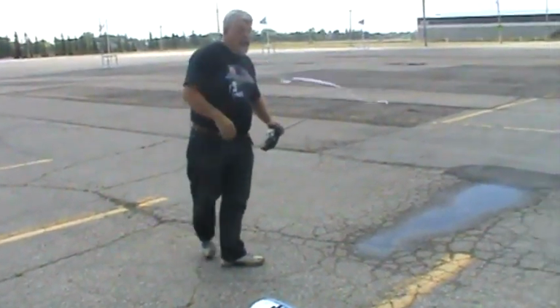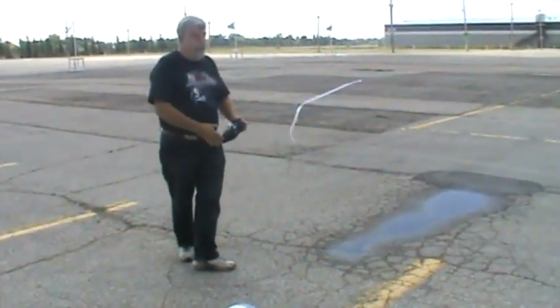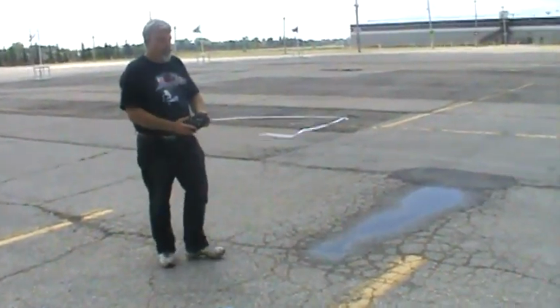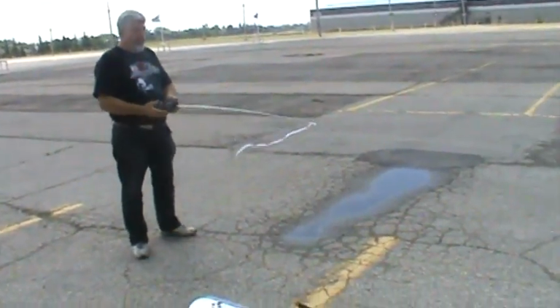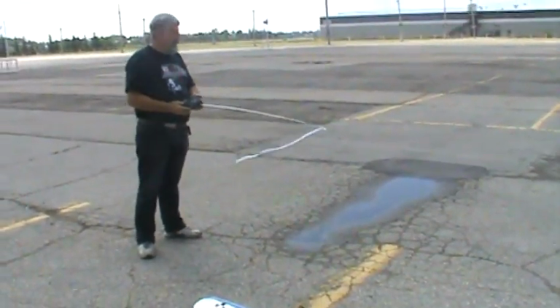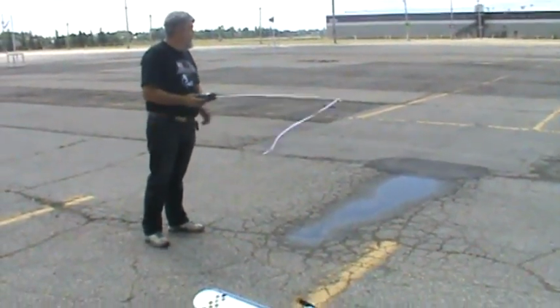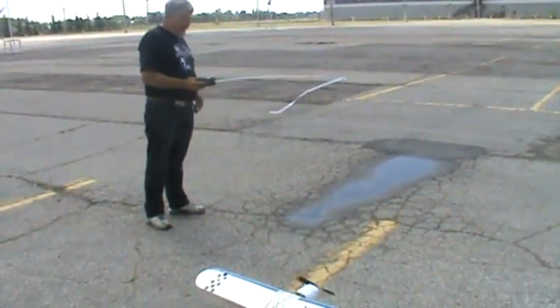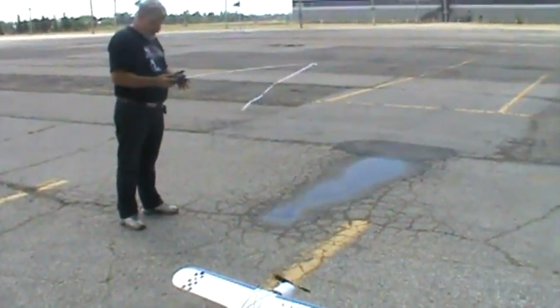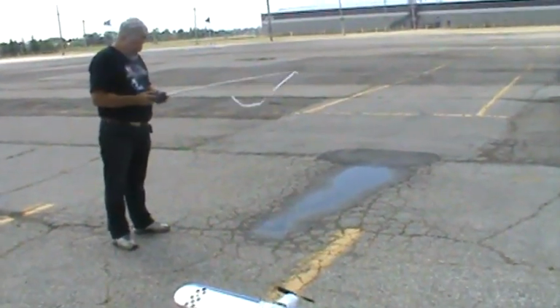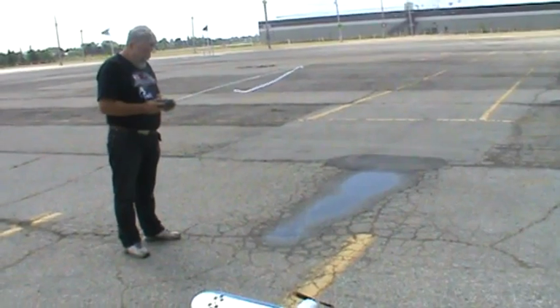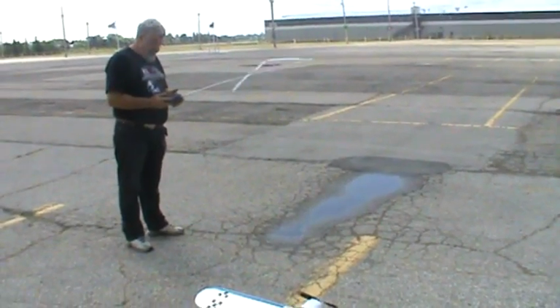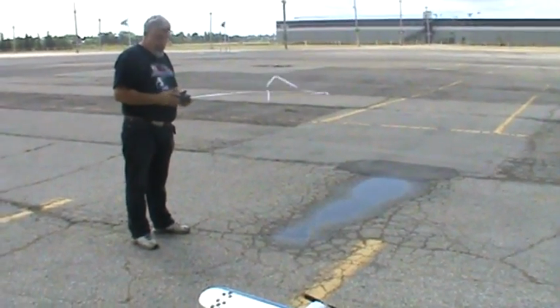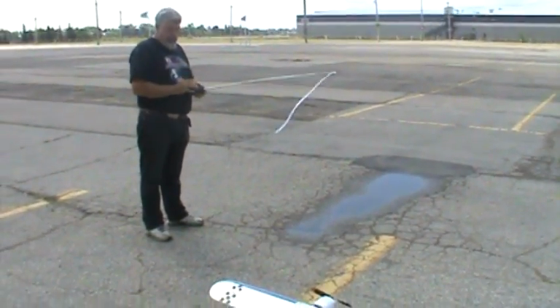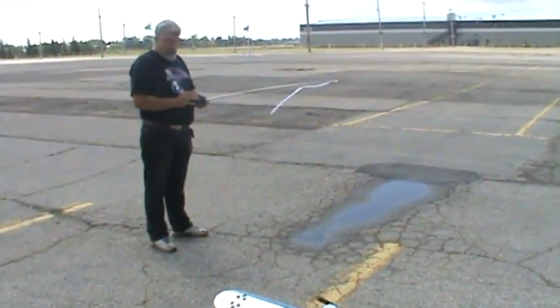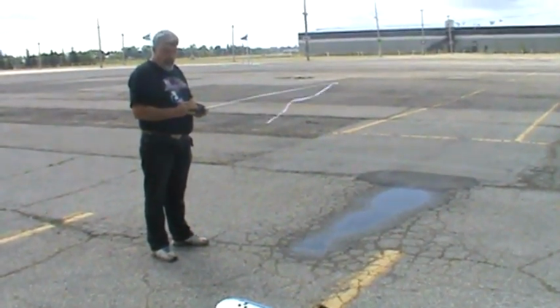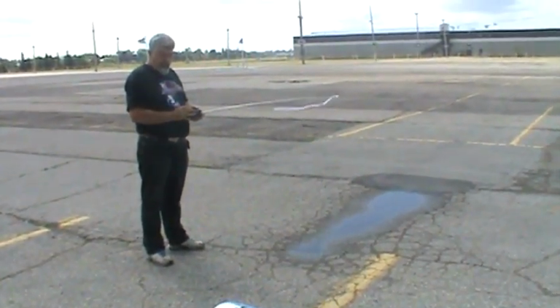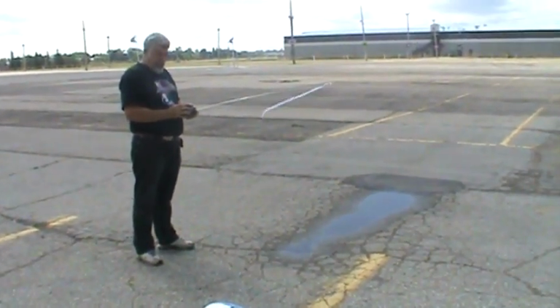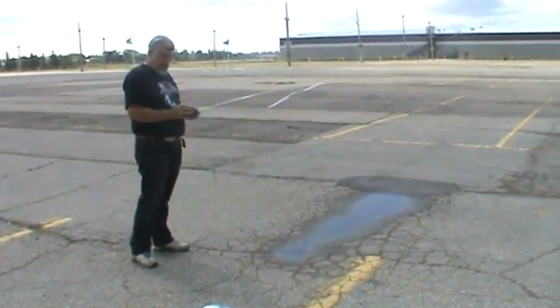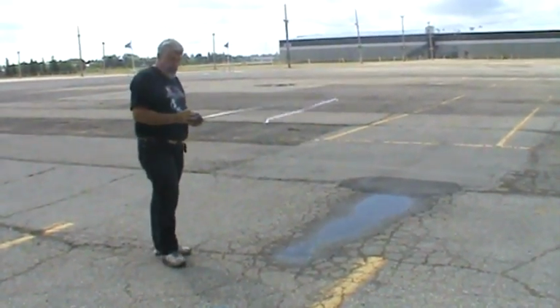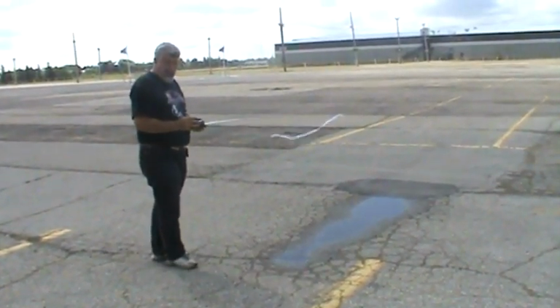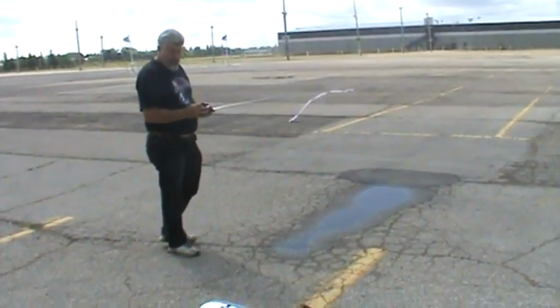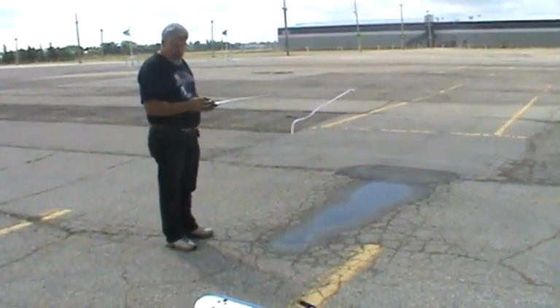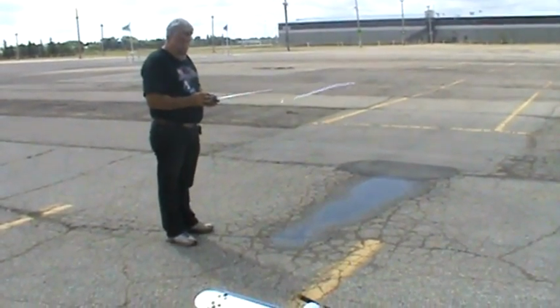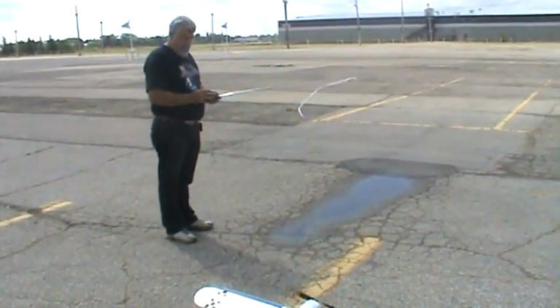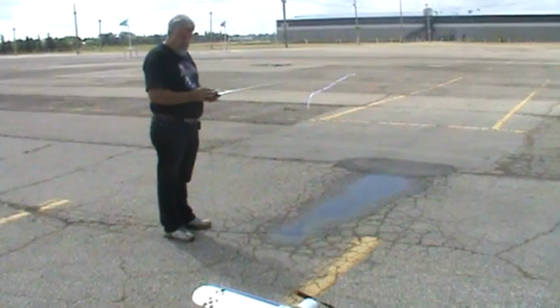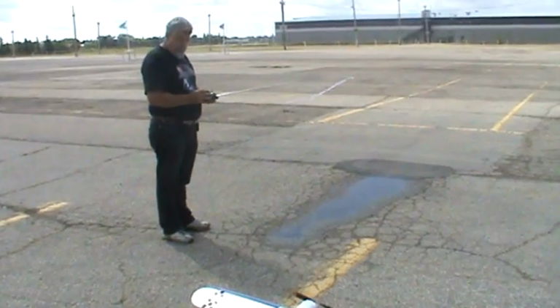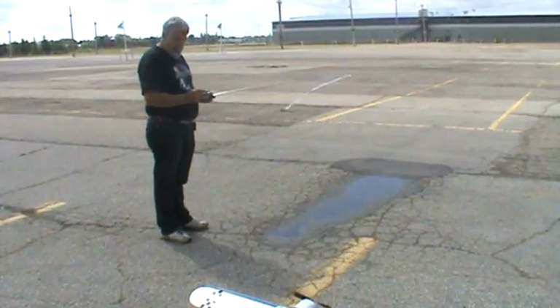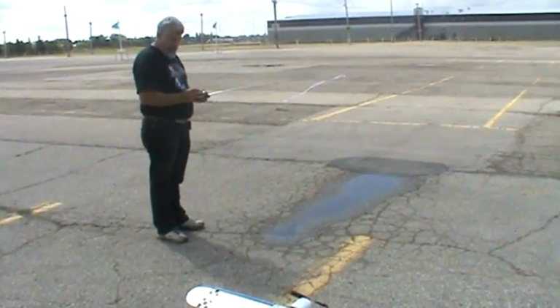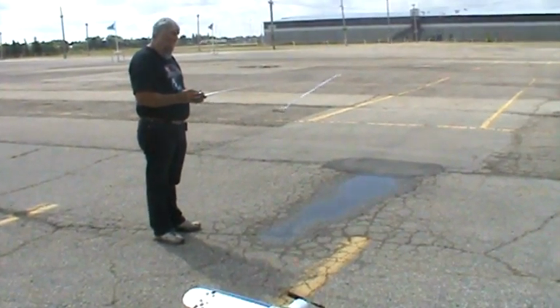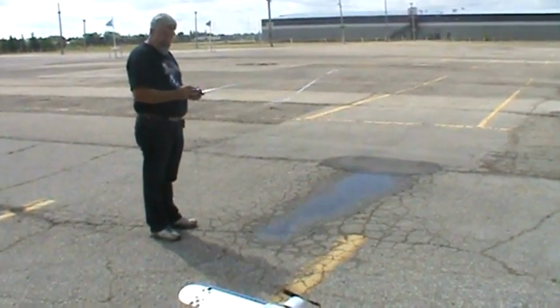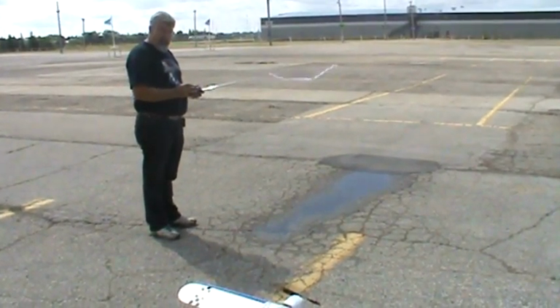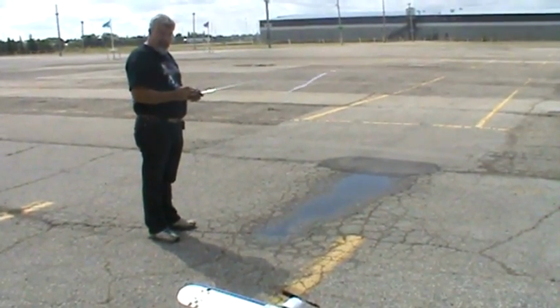The winds are straight out of the south right now, and we've got probably only a minute or so of battery power. You ready? I'm ready.